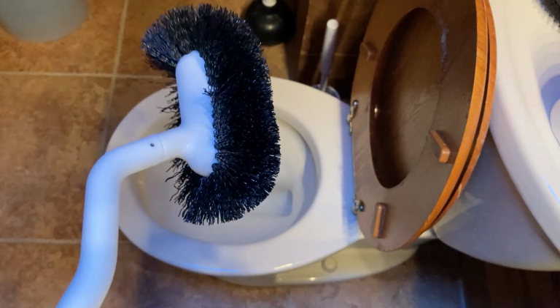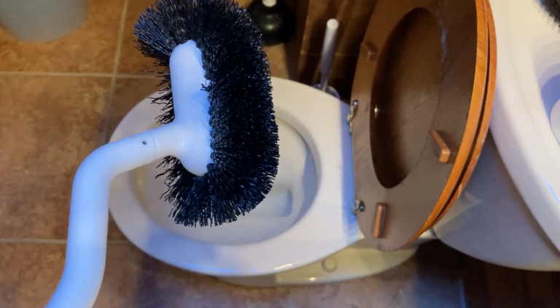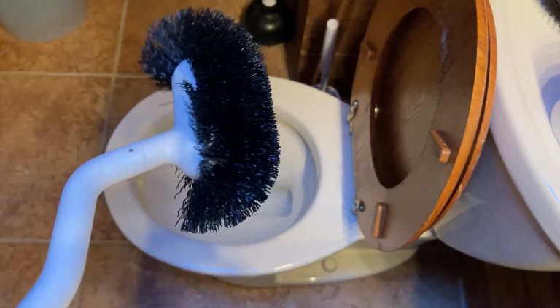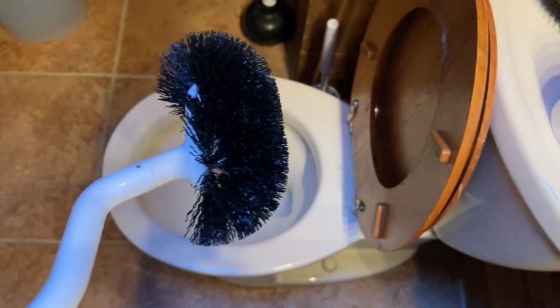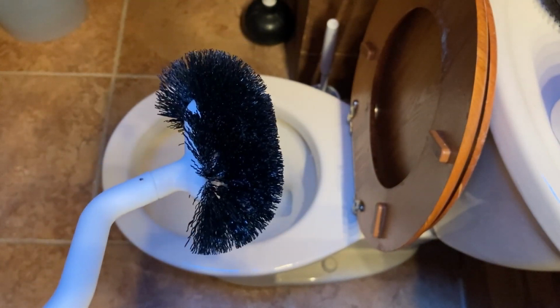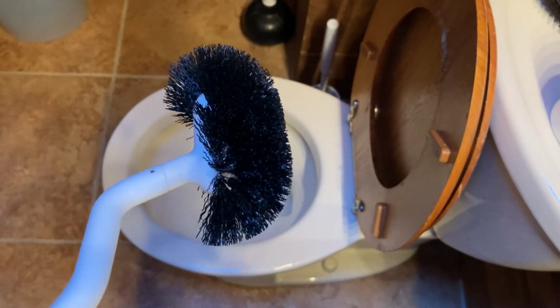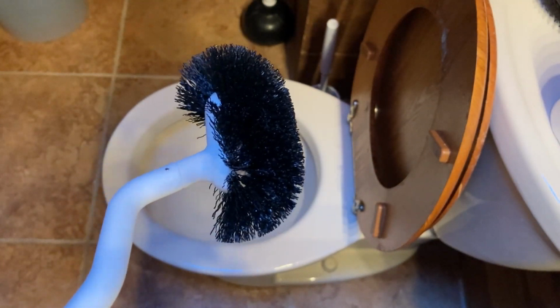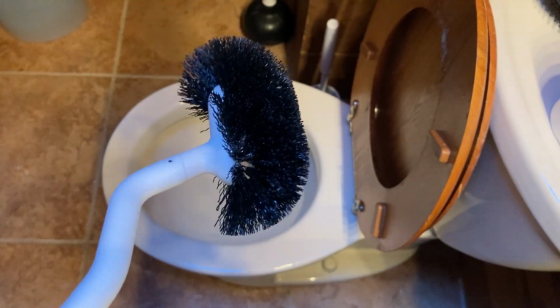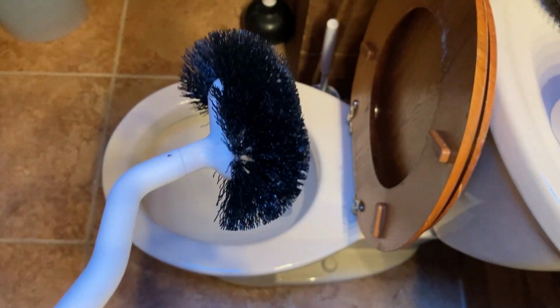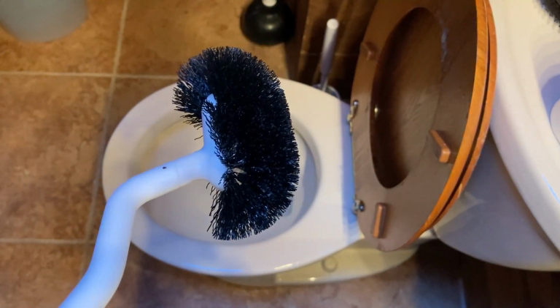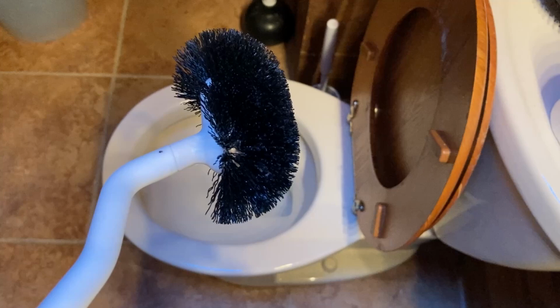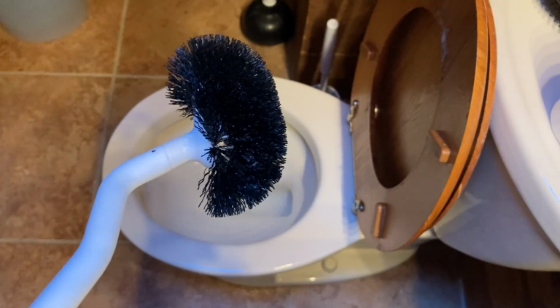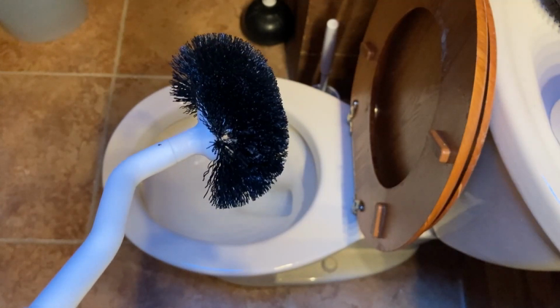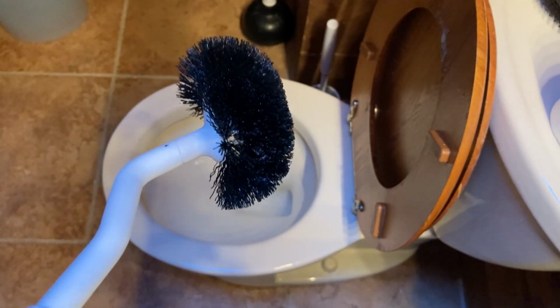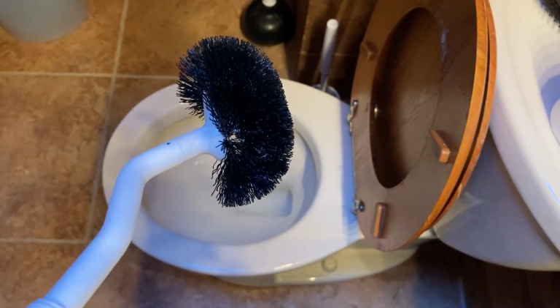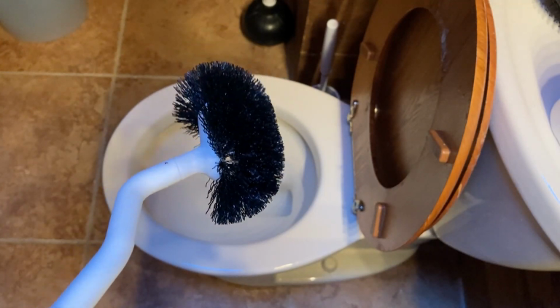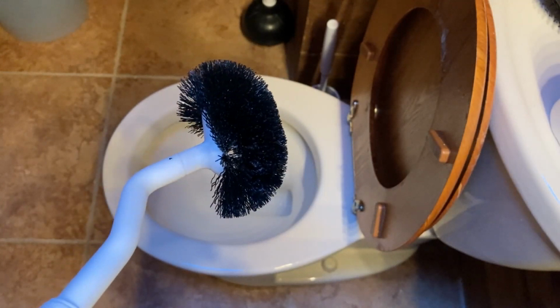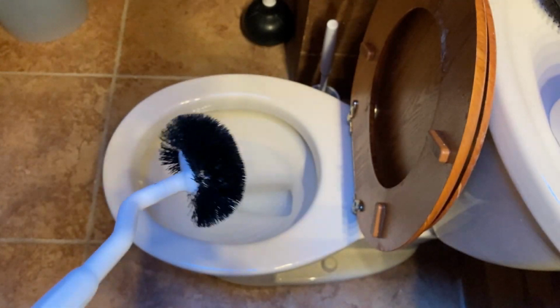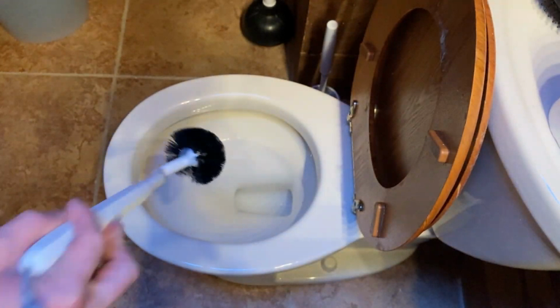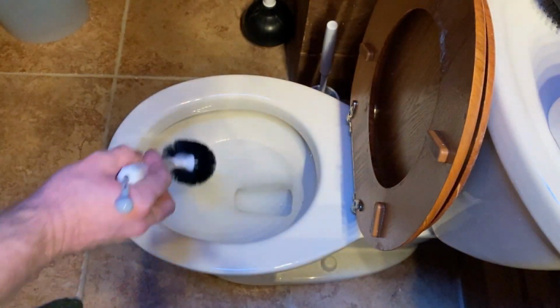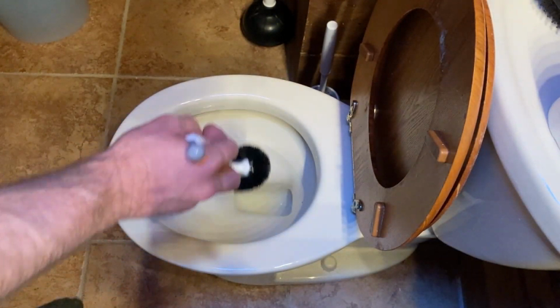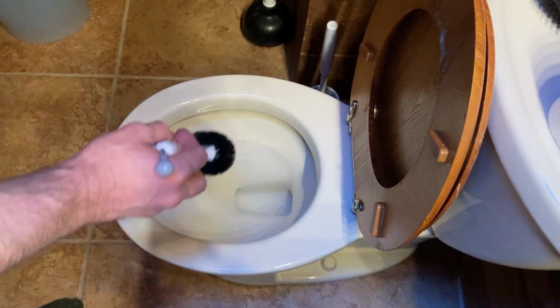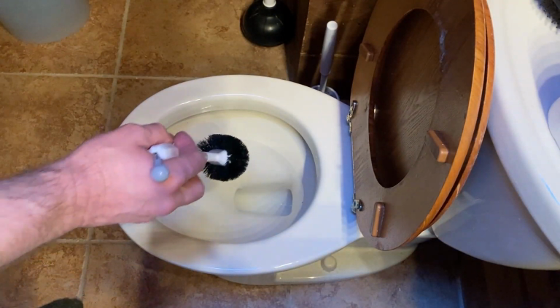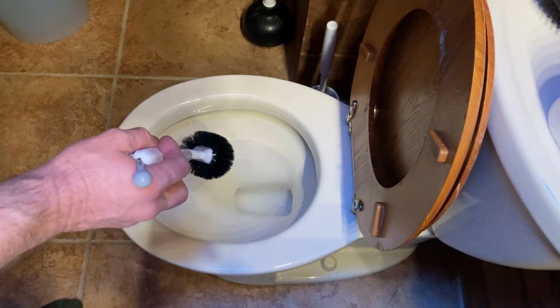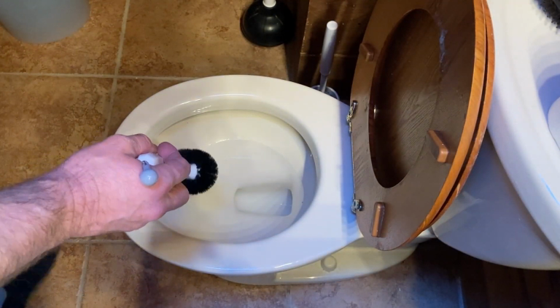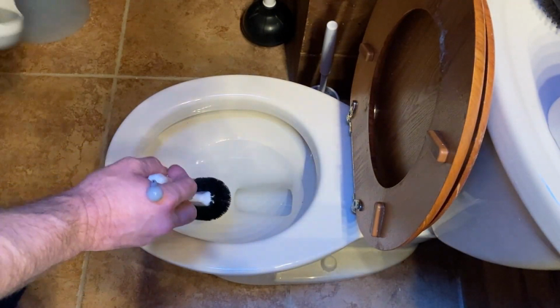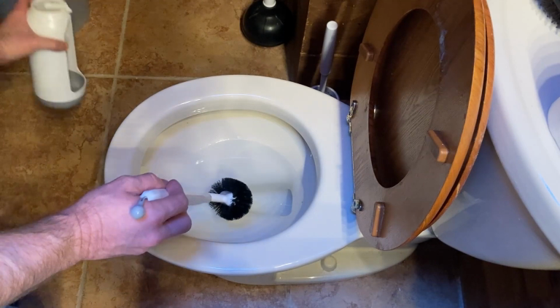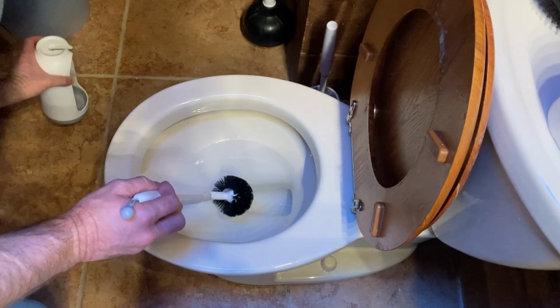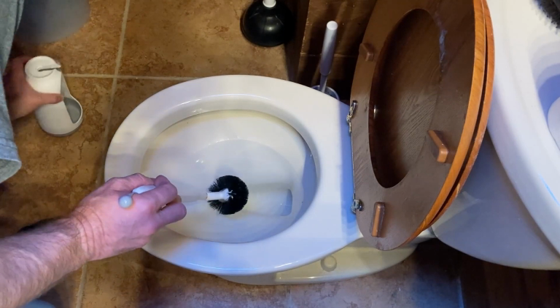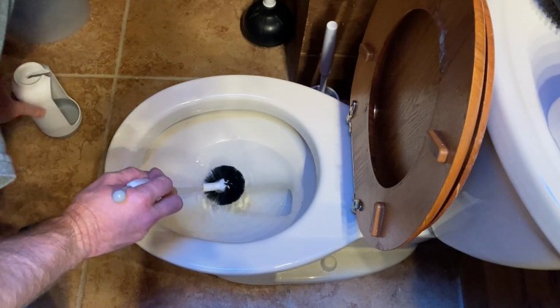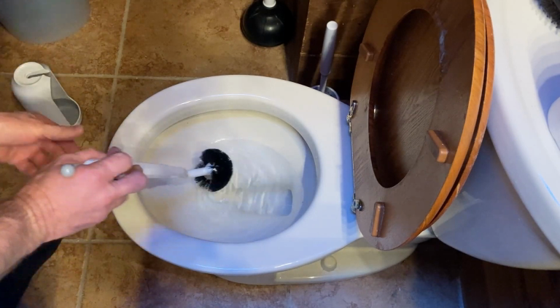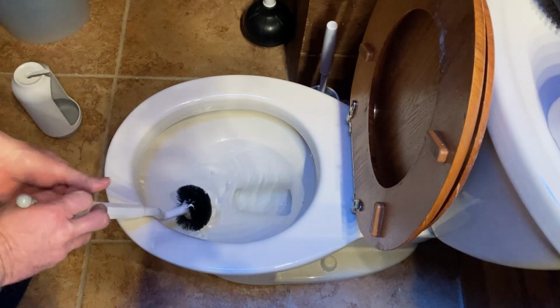The design of the brush is really good because it works great at getting underneath the rim of the toilet, and that's why I decided to buy this one.